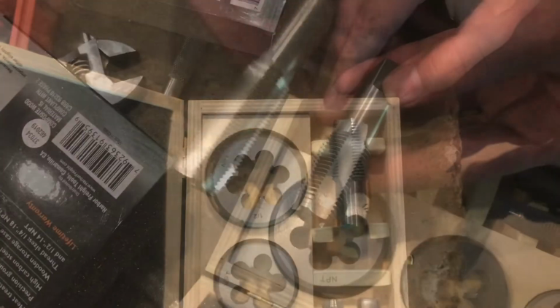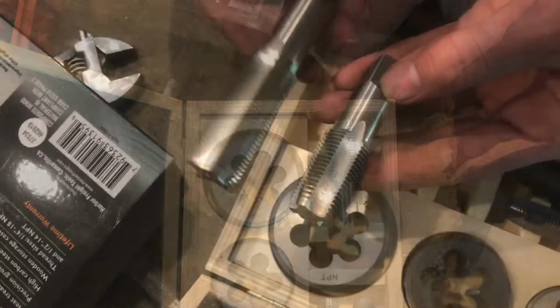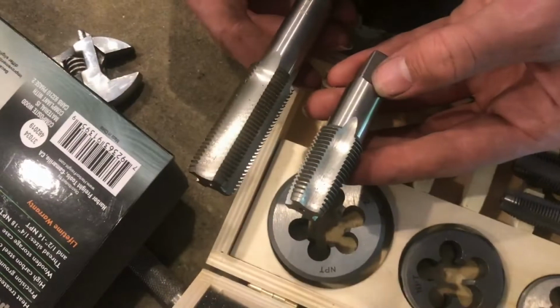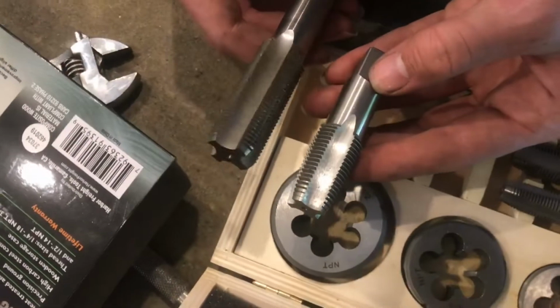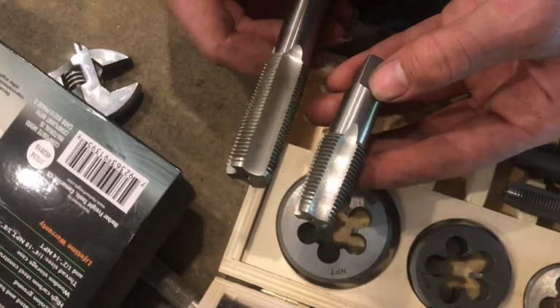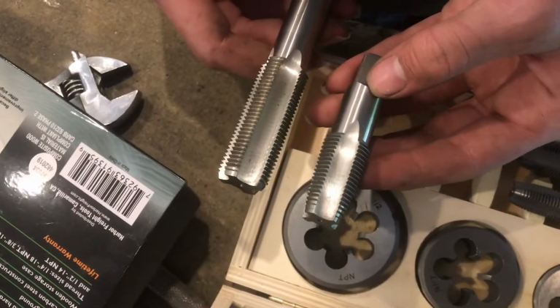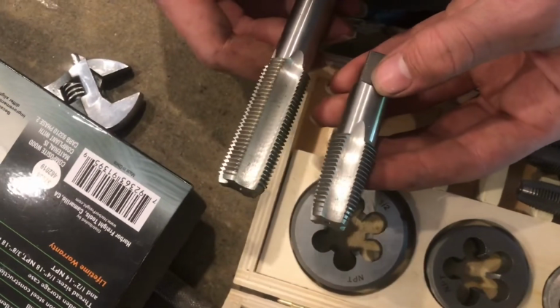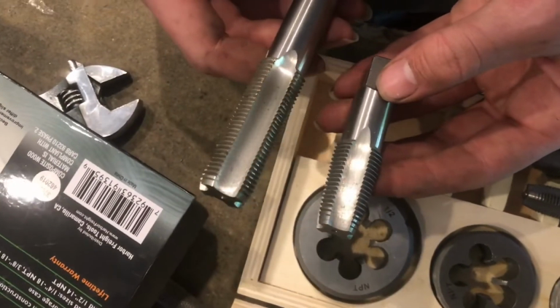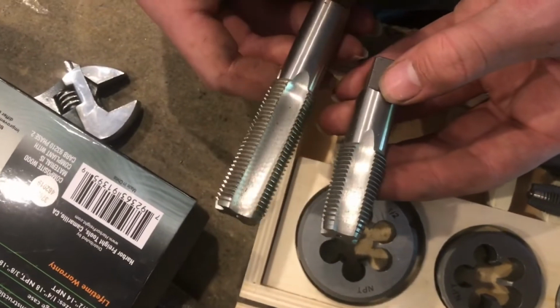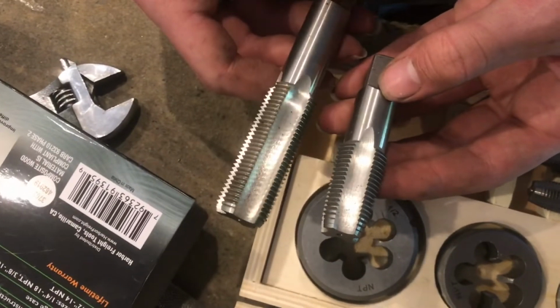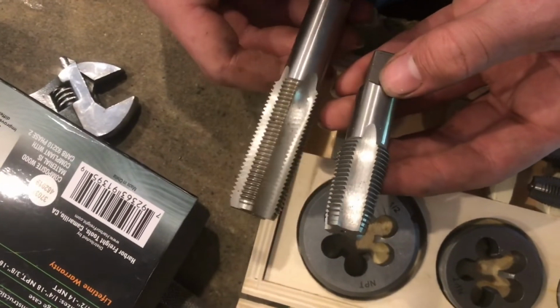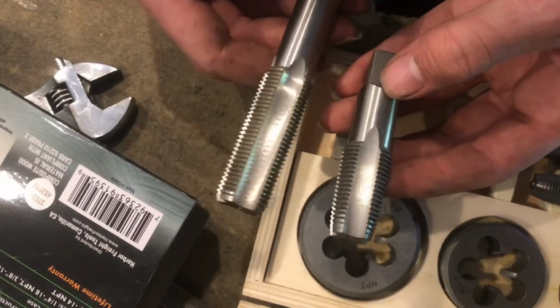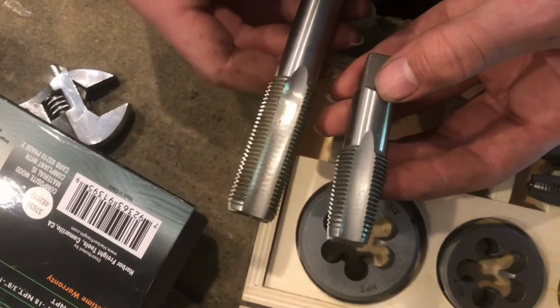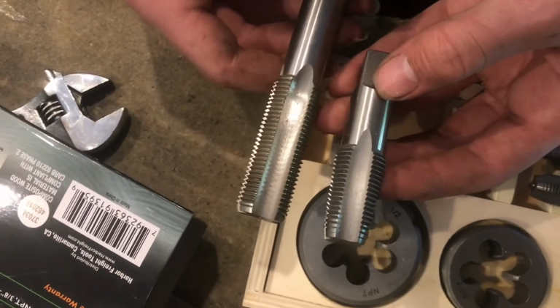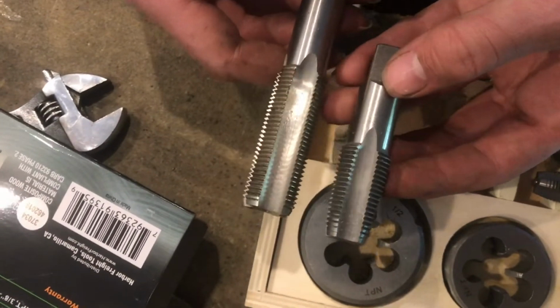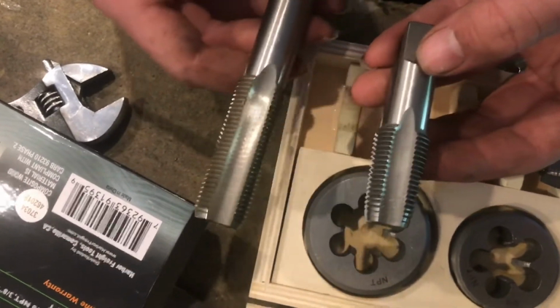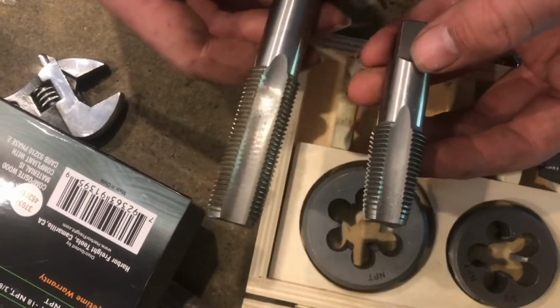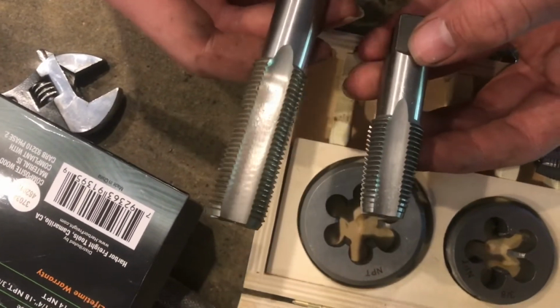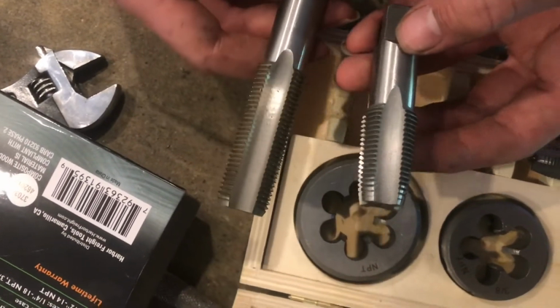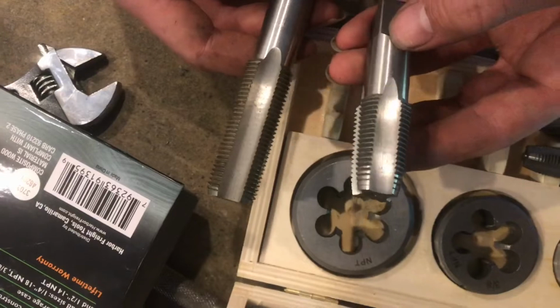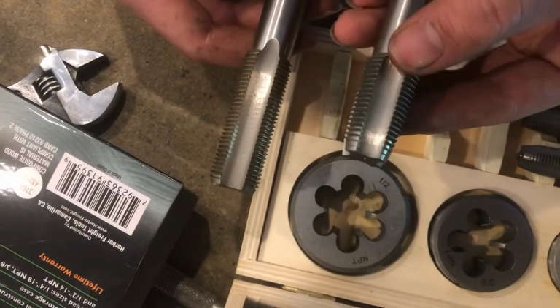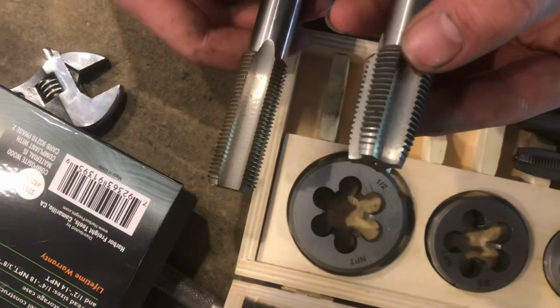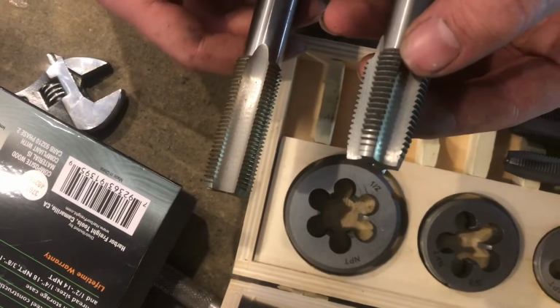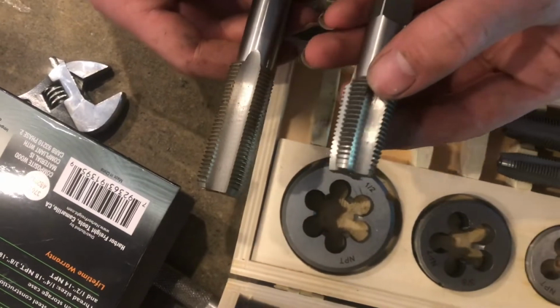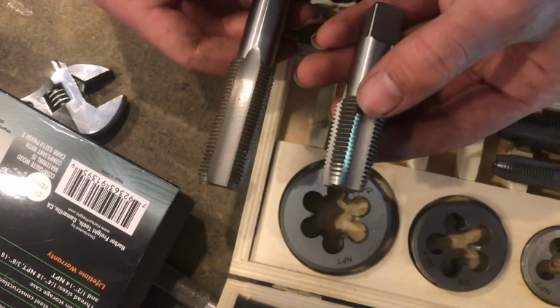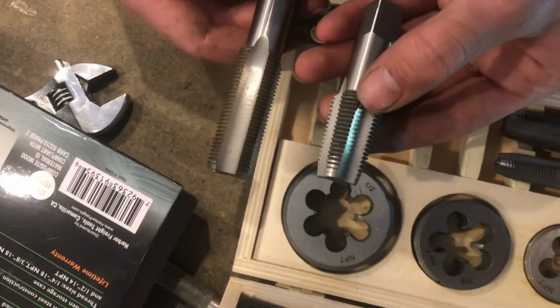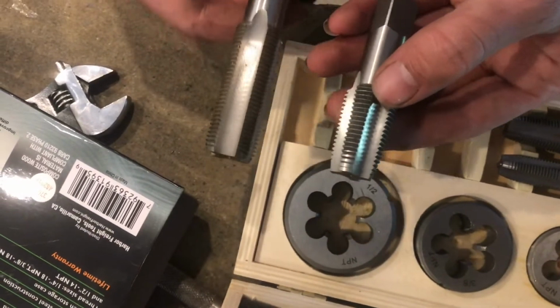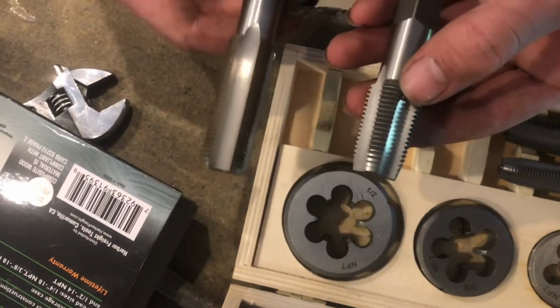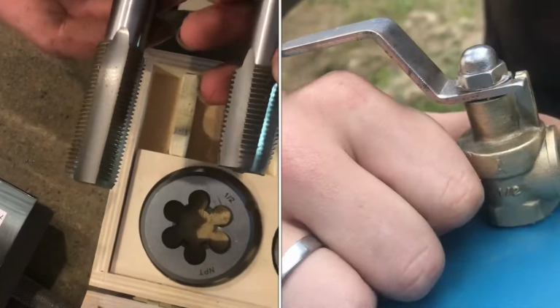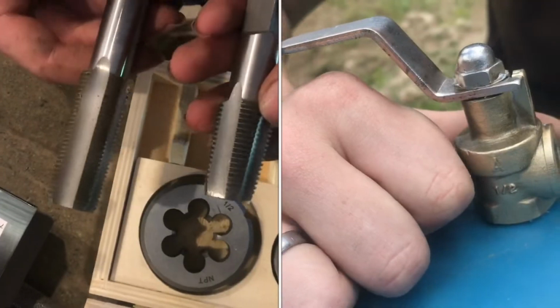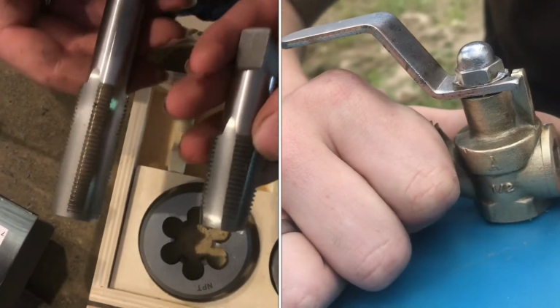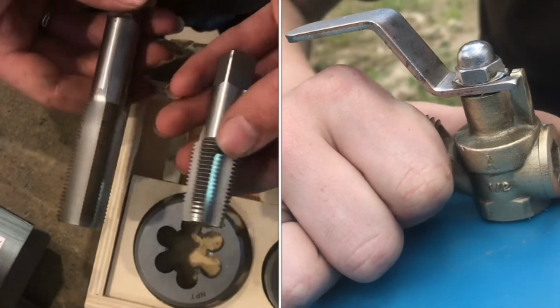Here's a three-quarter inch tap with straight thread. This is what you would use if you're just putting in a bolt, not a fitting that needs to be watertight.